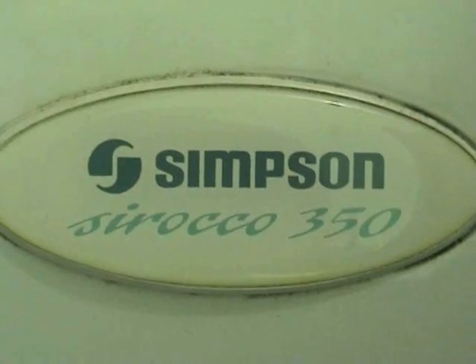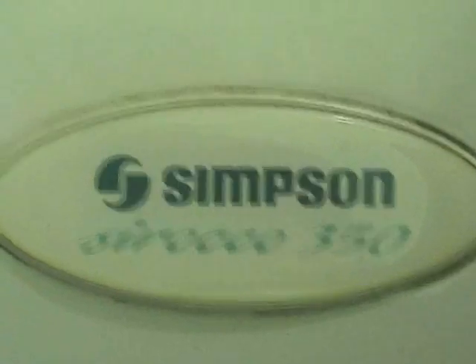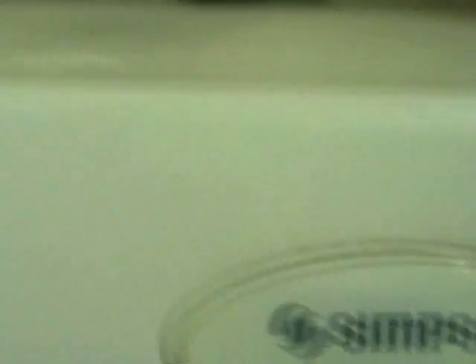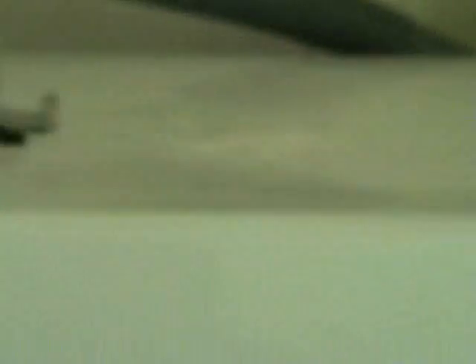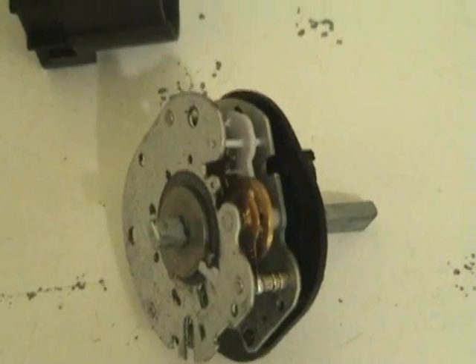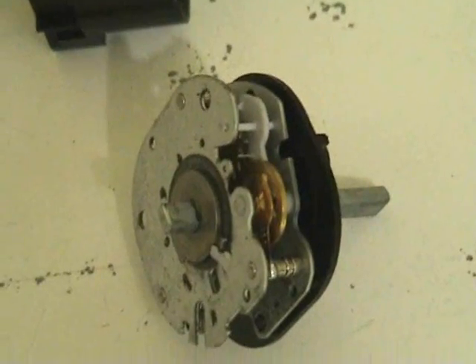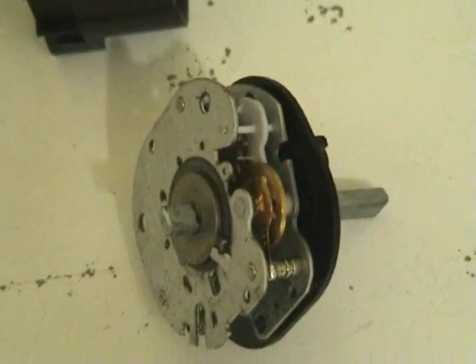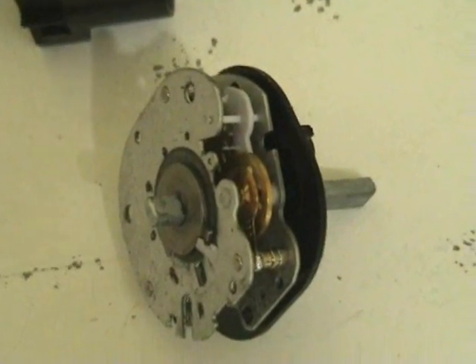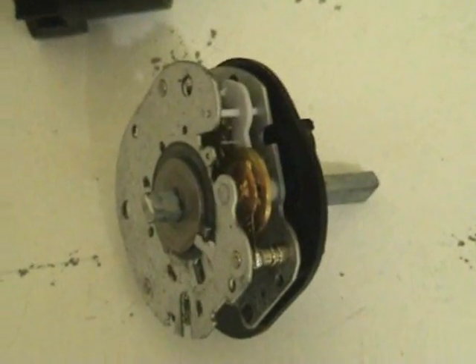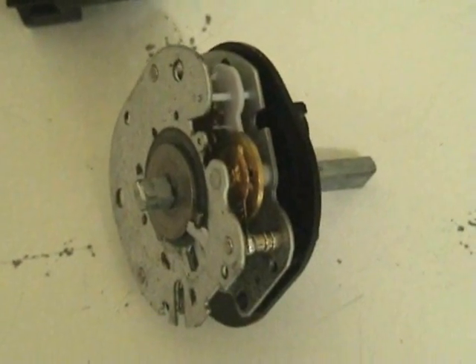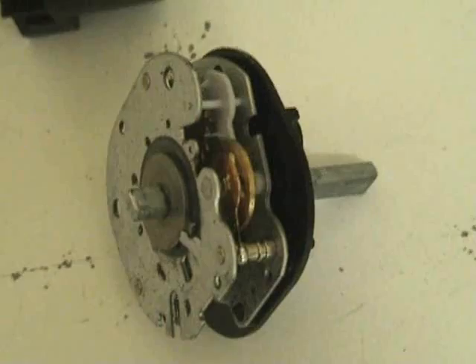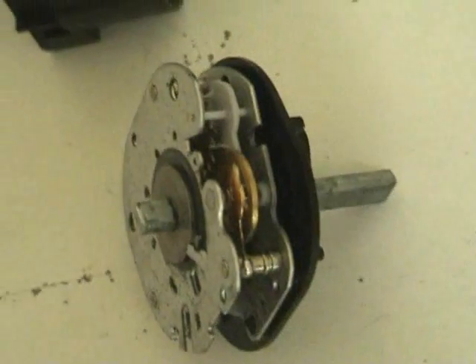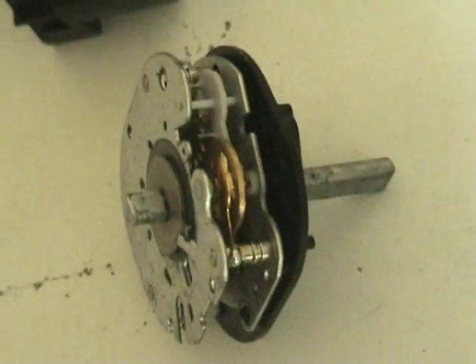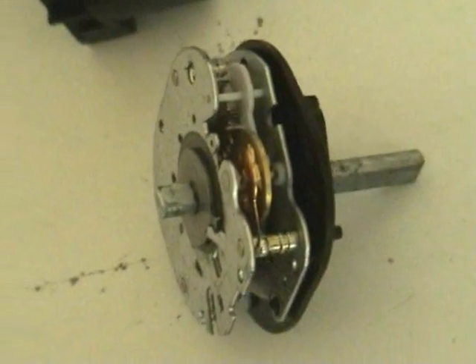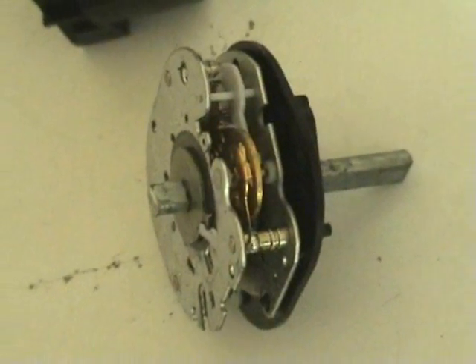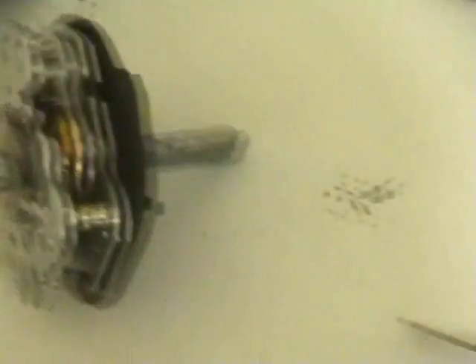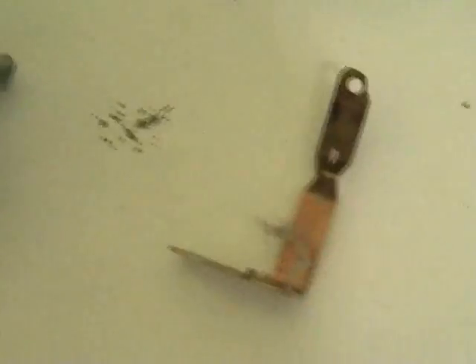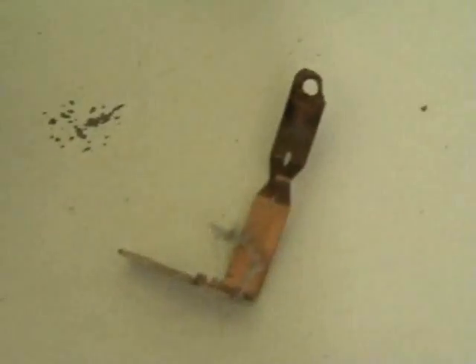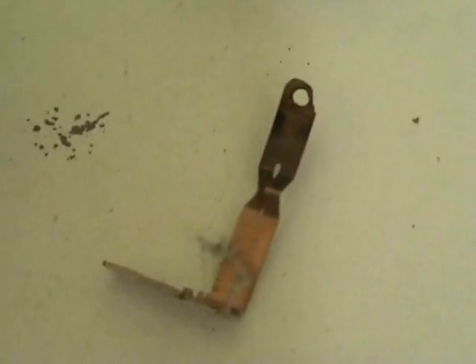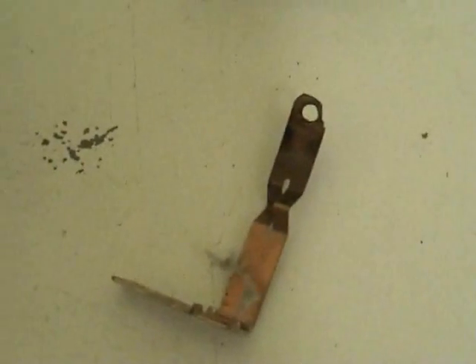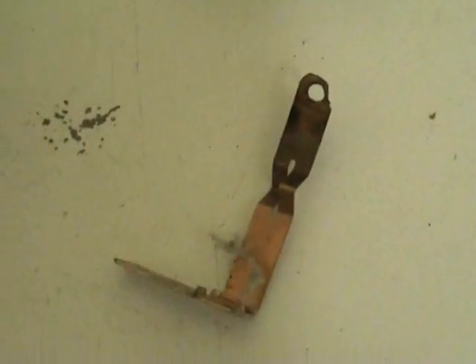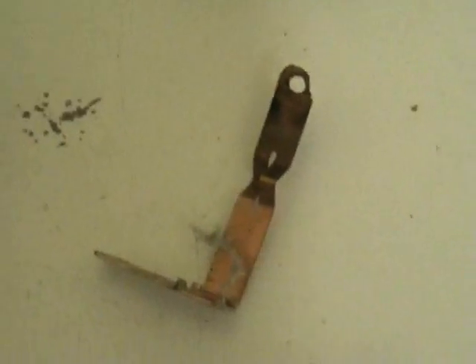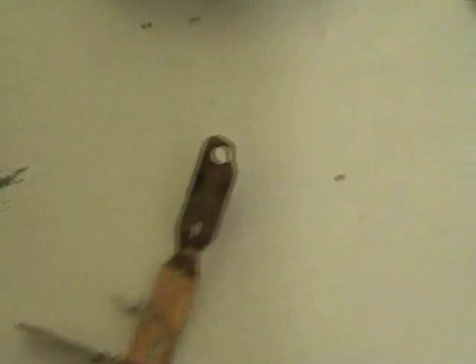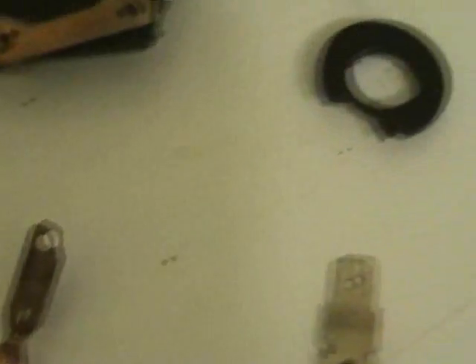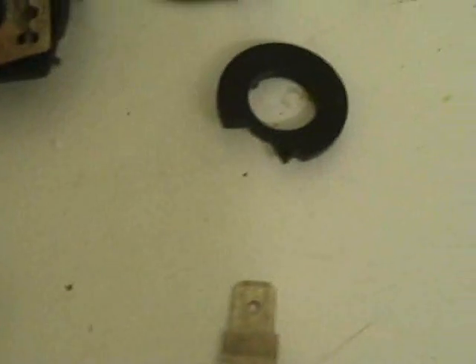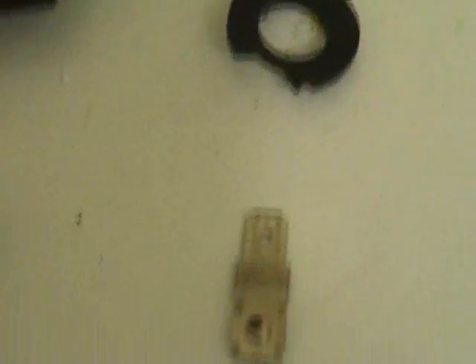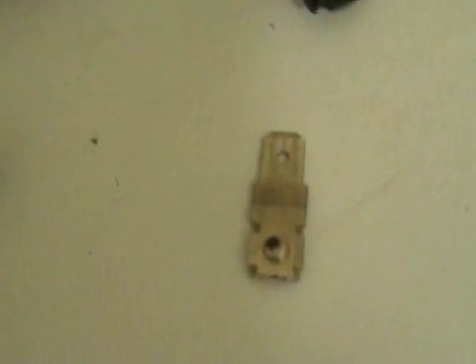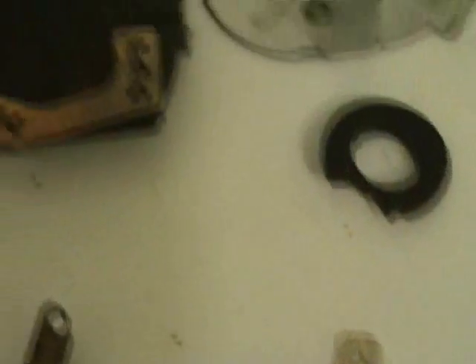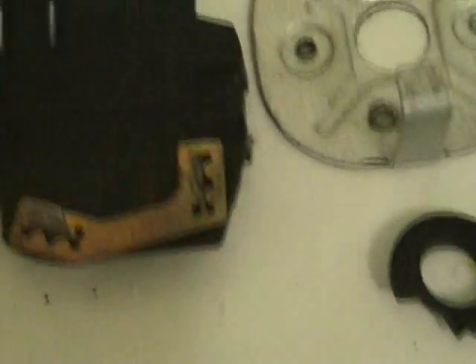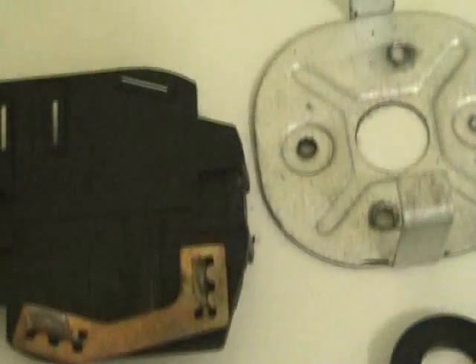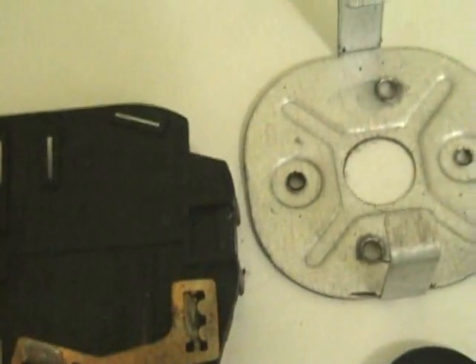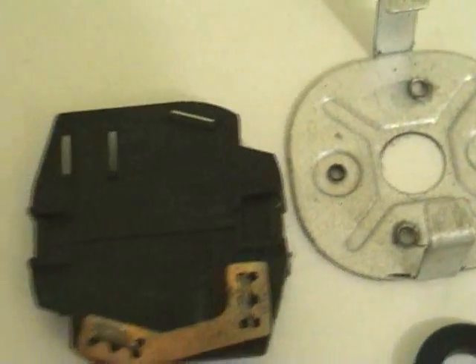My timer burned out. This dryer is about 15 years old. That's the old timer, which I repaired once or twice — it still works. The contact mode burned out from the heater. So I'm taking it apart, but spare parts you cannot get.